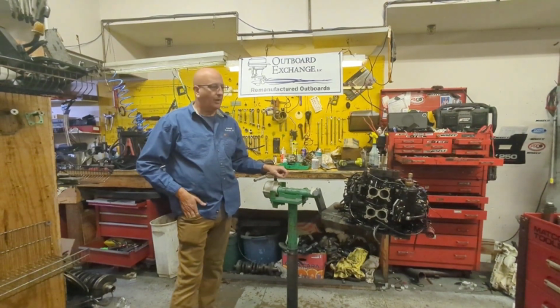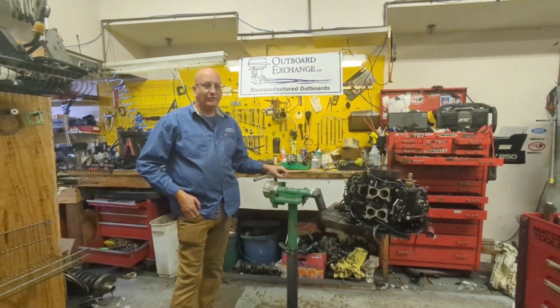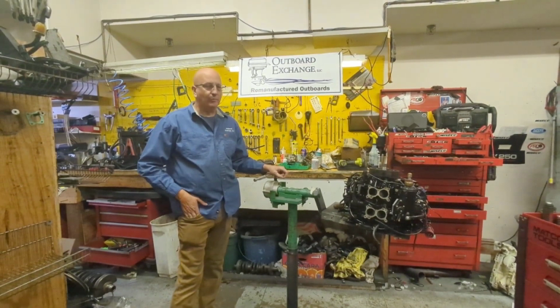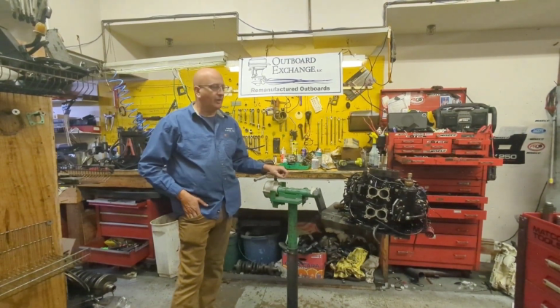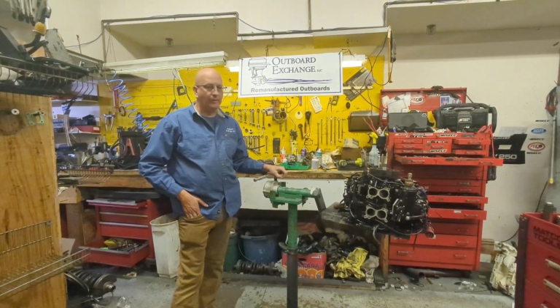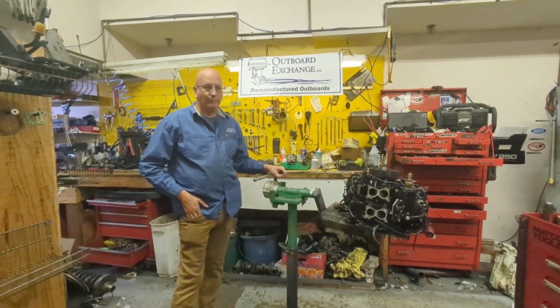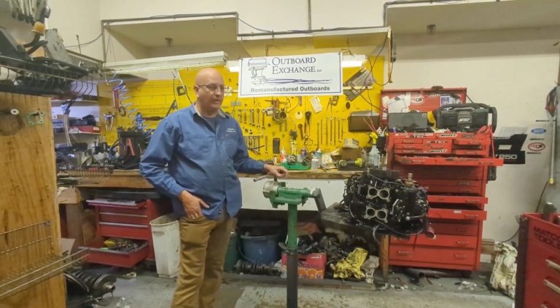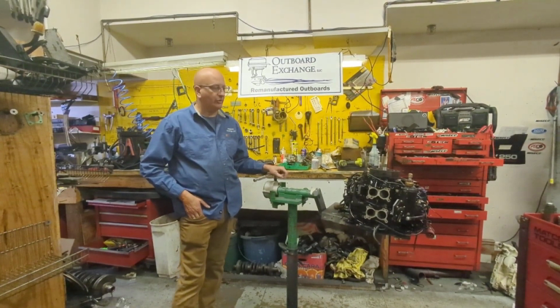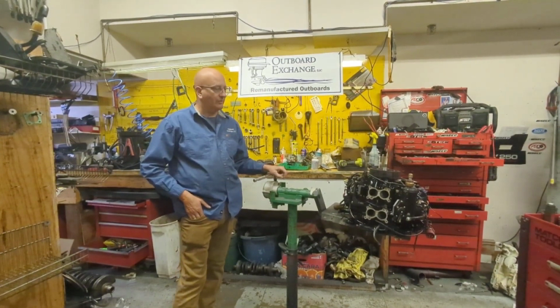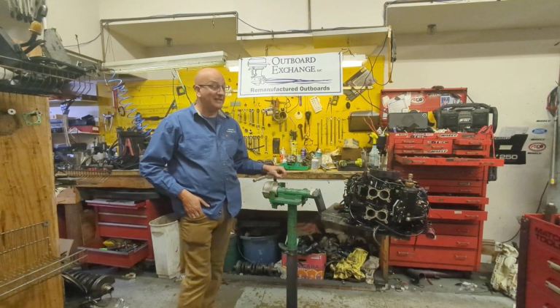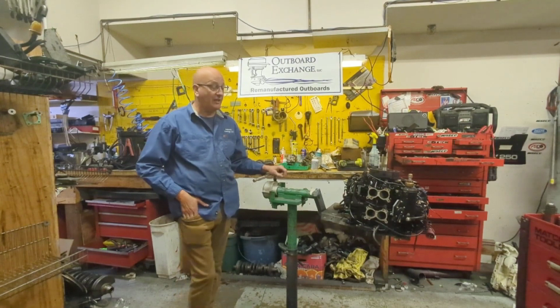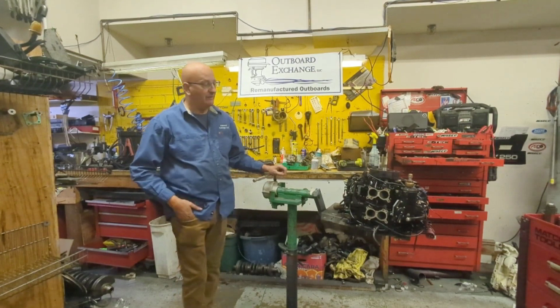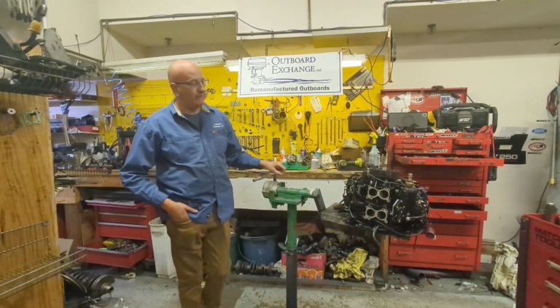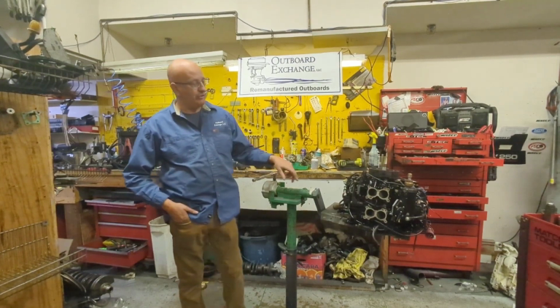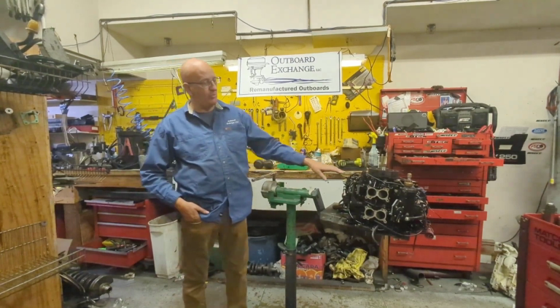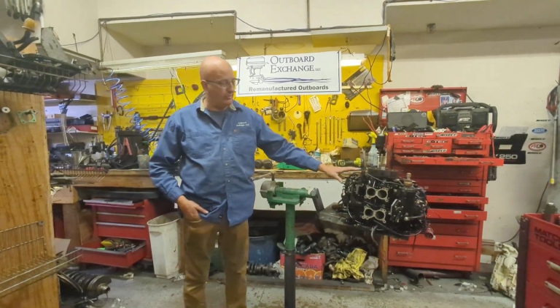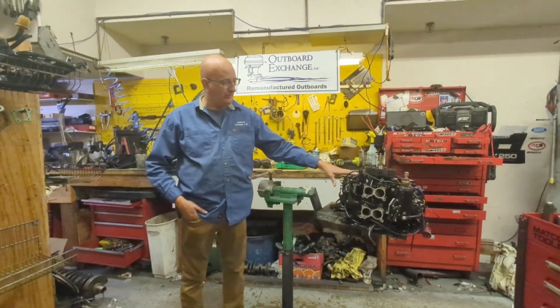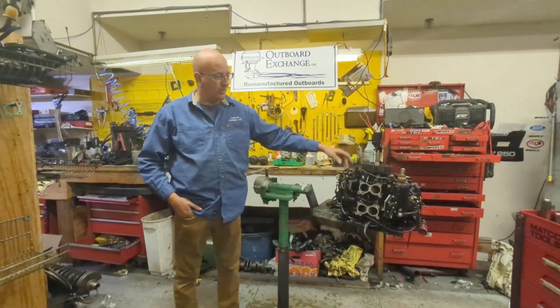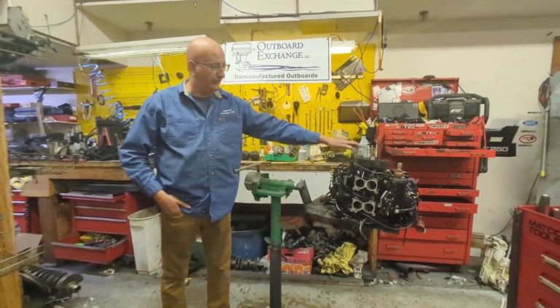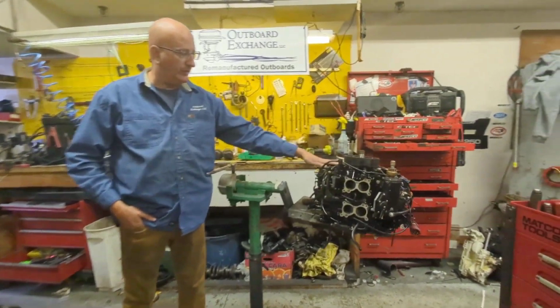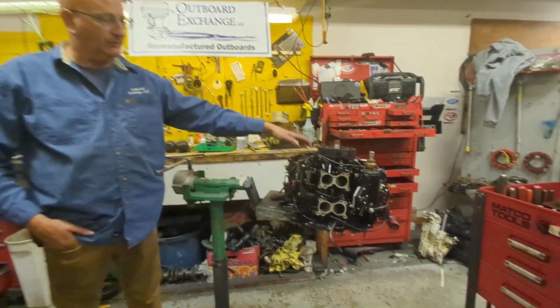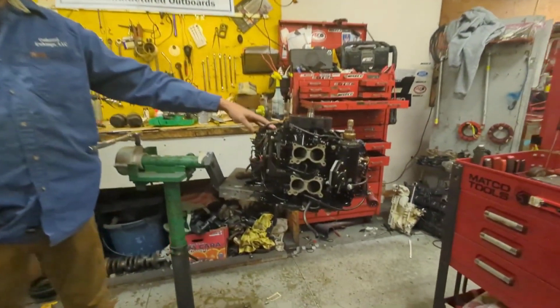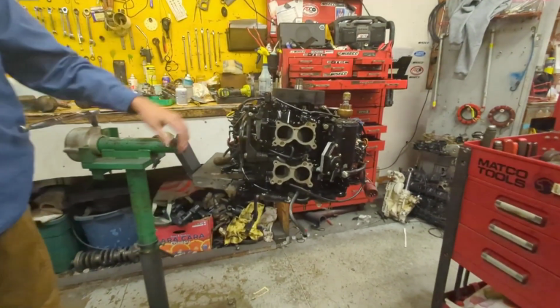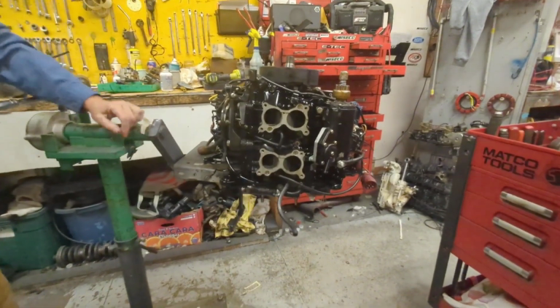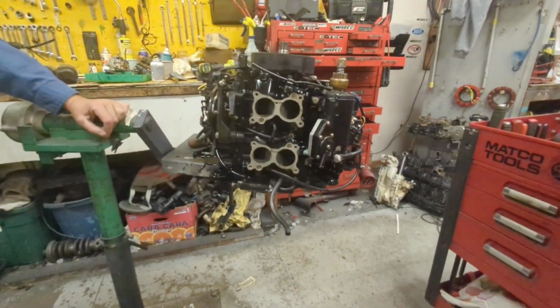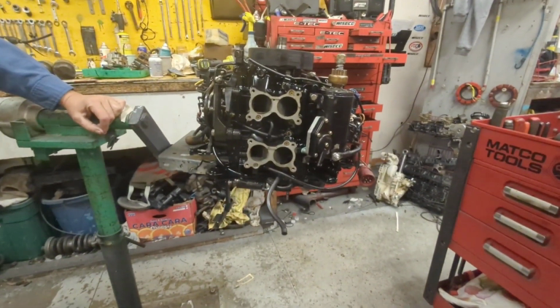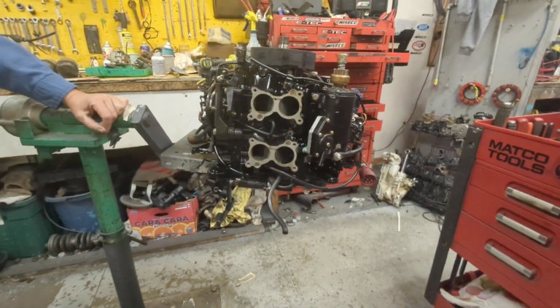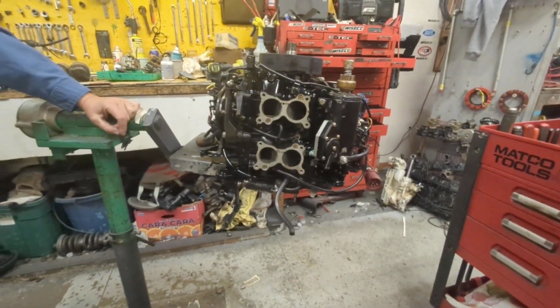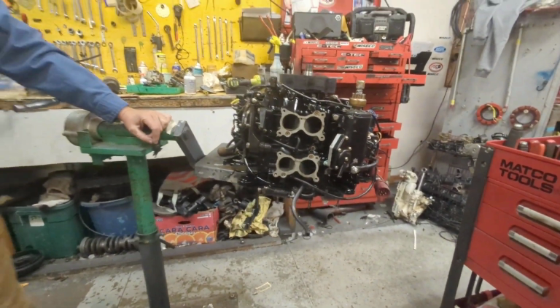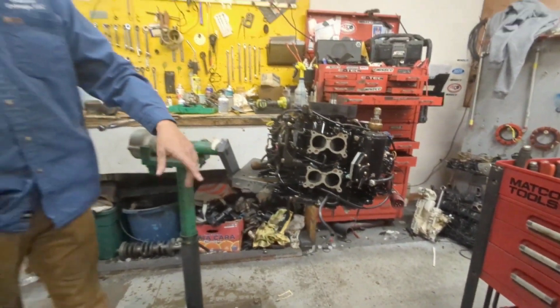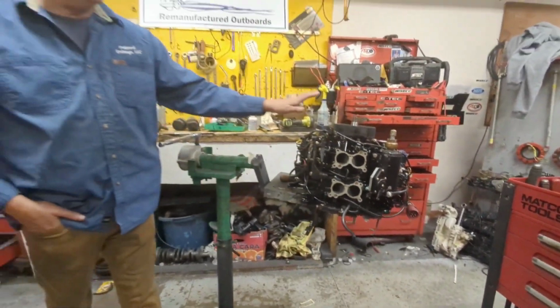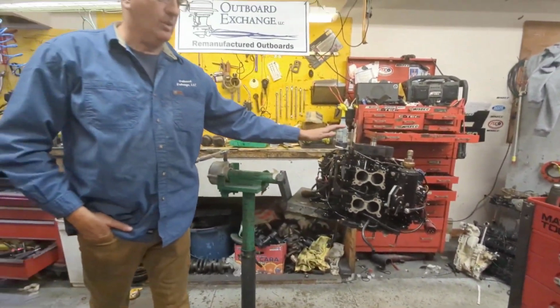We're just completing remanufacturing a 1990 Avenue GT 100. This is a V4. This is it right now — all brand new pistons, bearings, and everything else. An extremely clean motor.